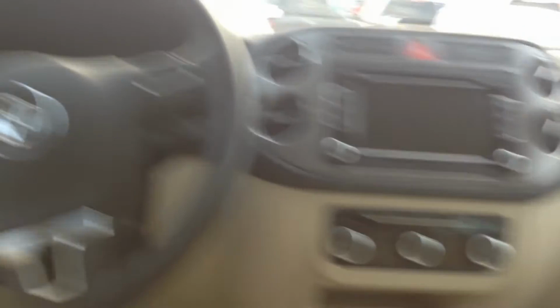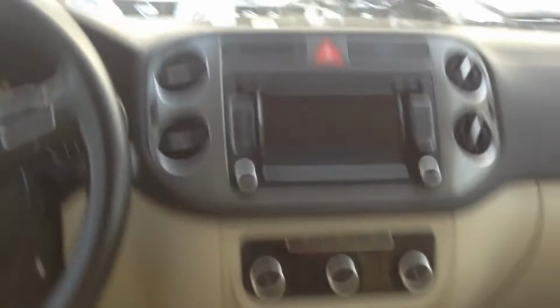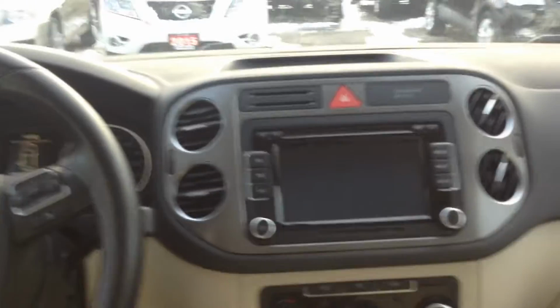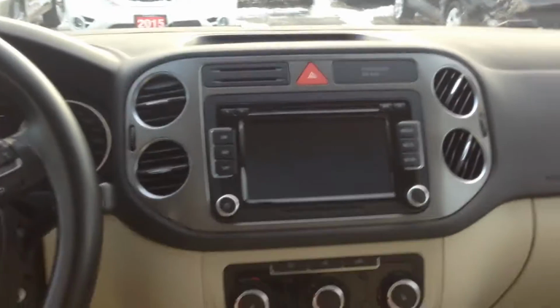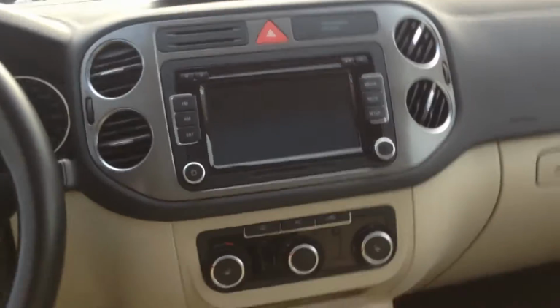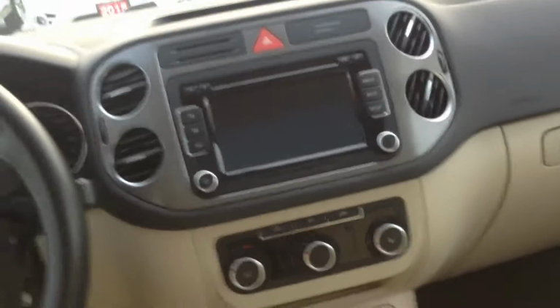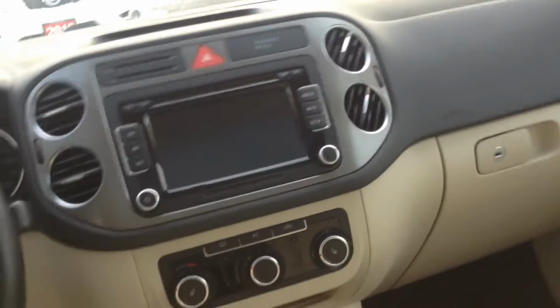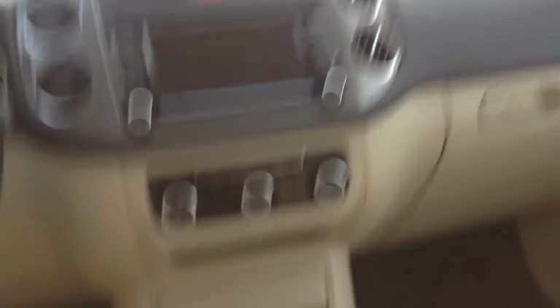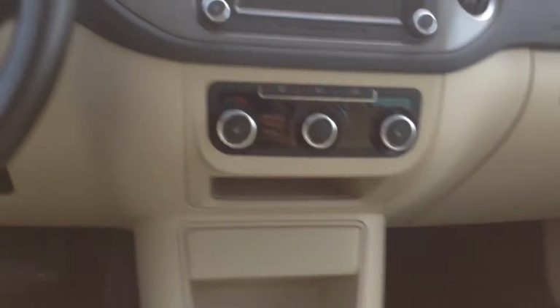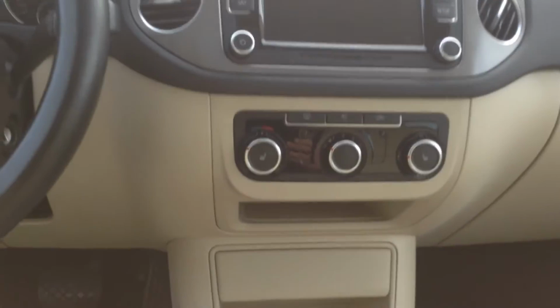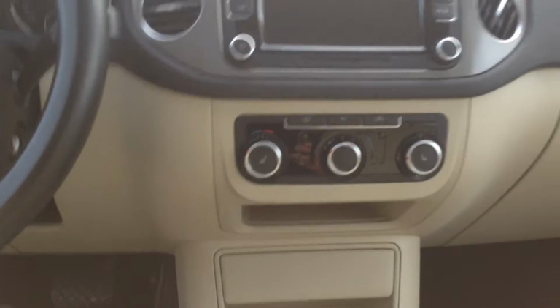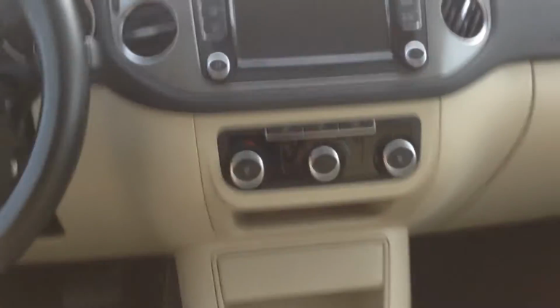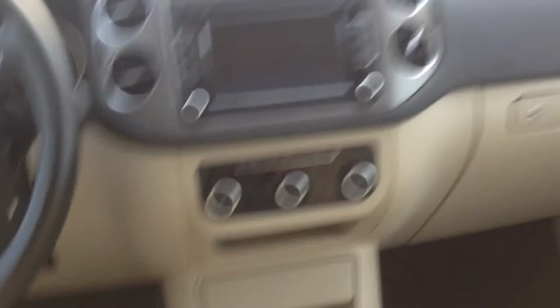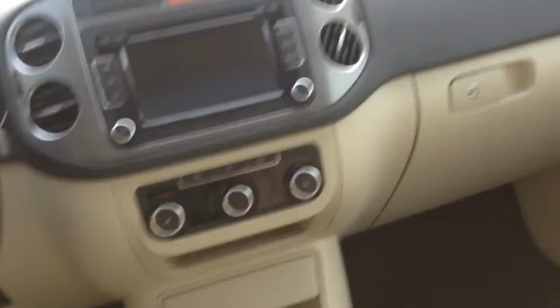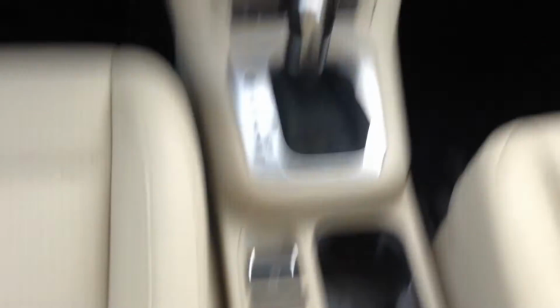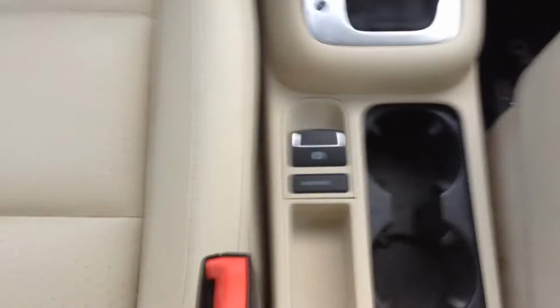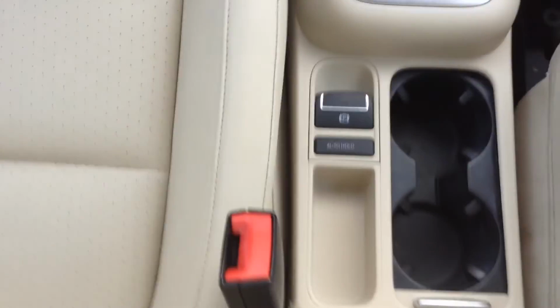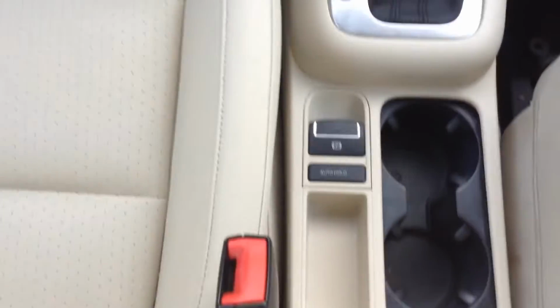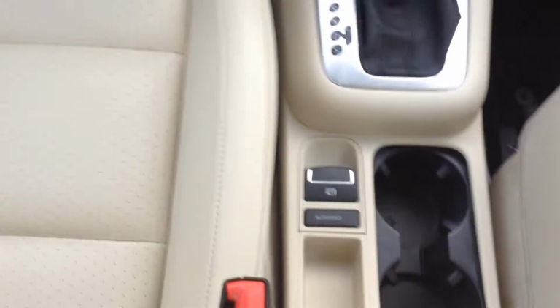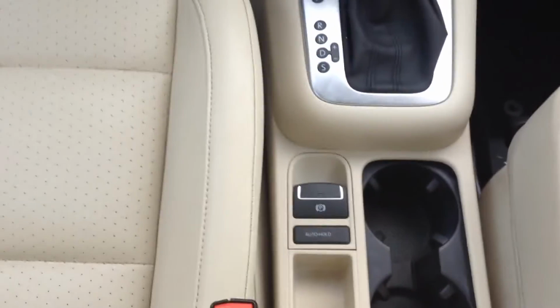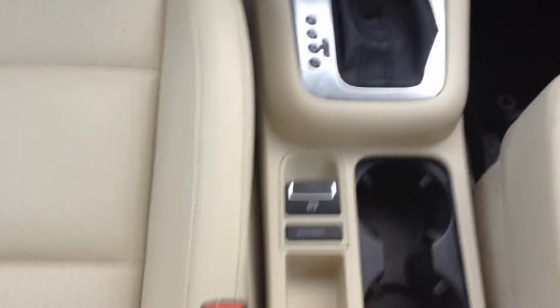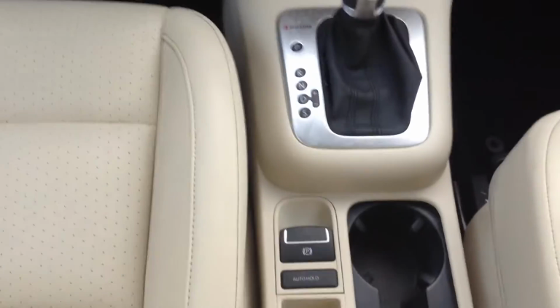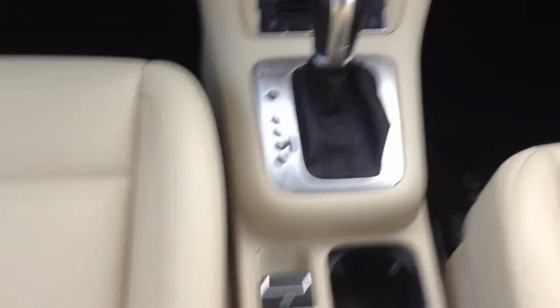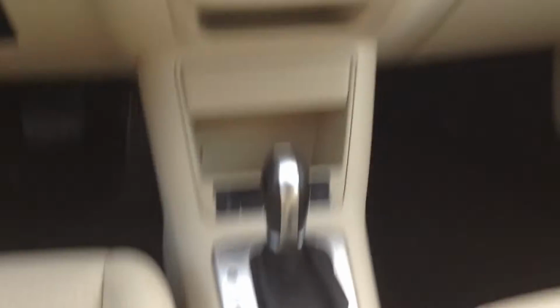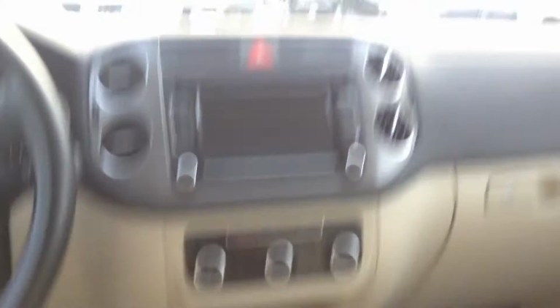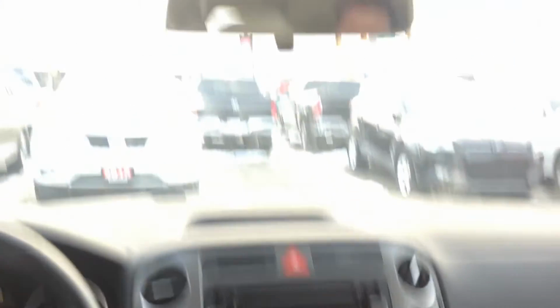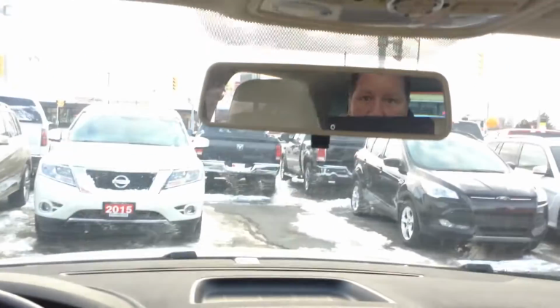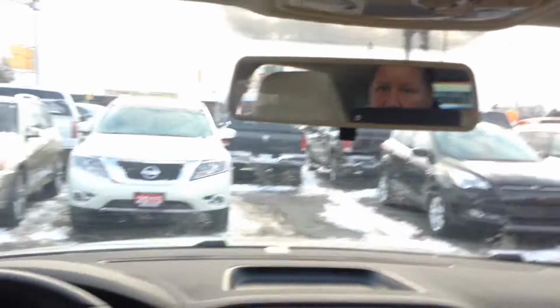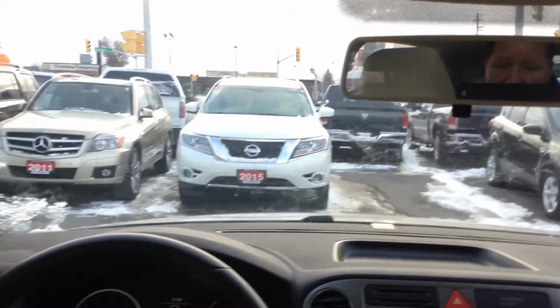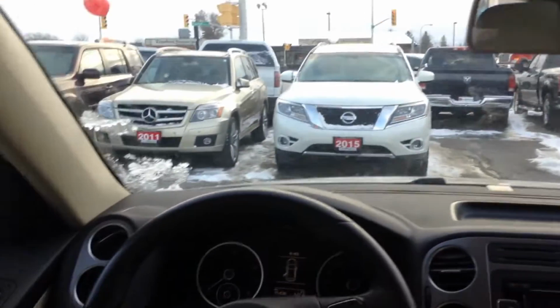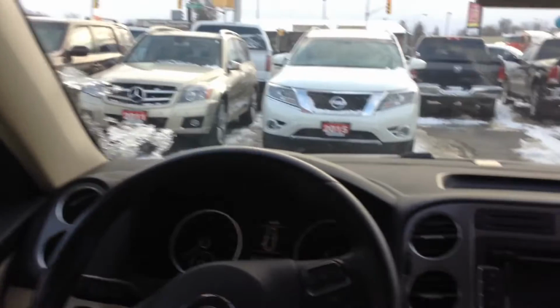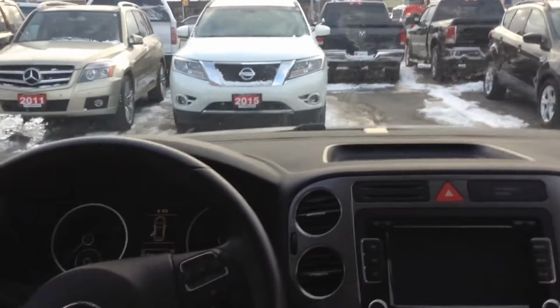All the hands-free controls right there. Cruise control, AM, FM, CD player, satellite radio, heated seats. It's got the auto hold and electronic parking brake. Just a beautiful car.